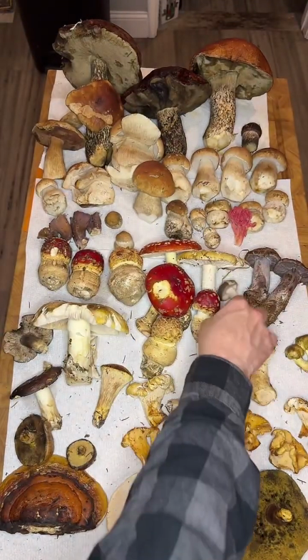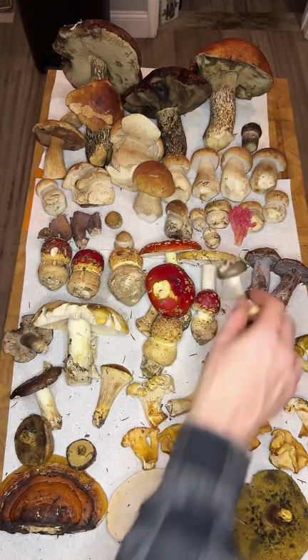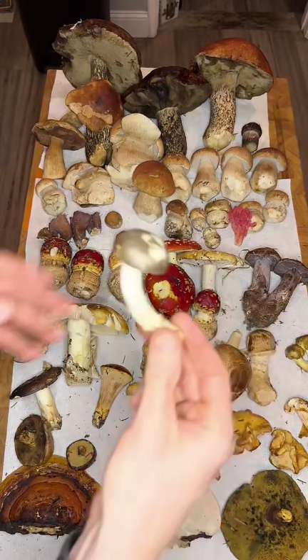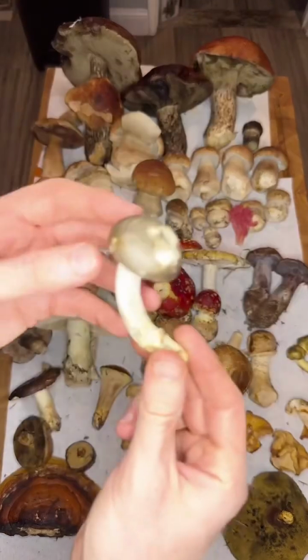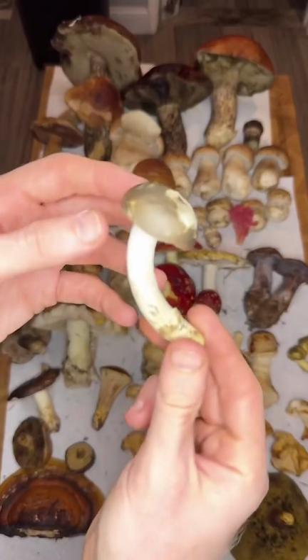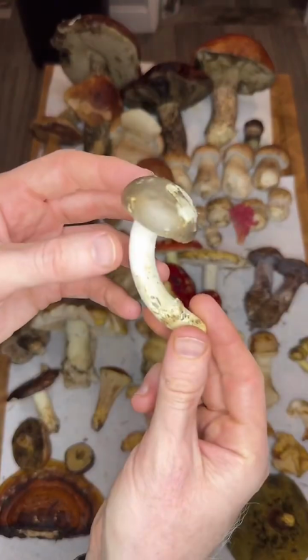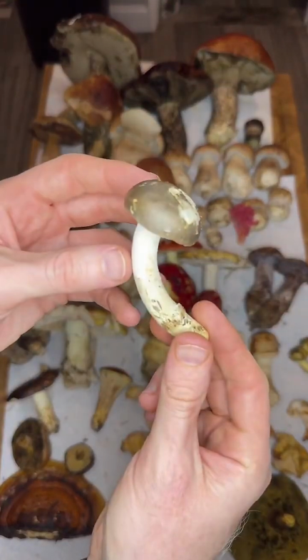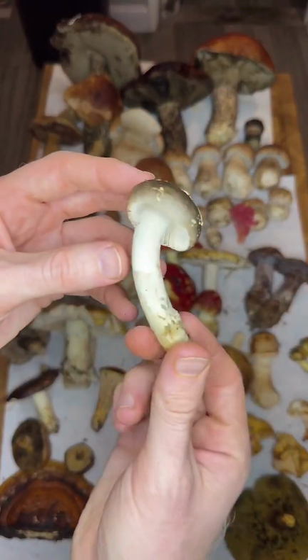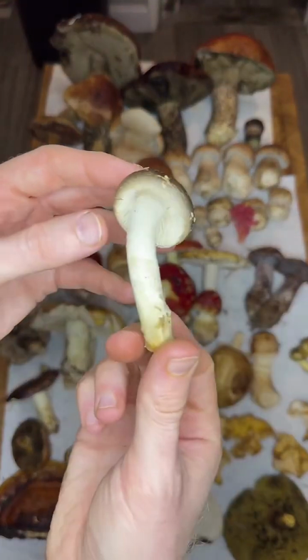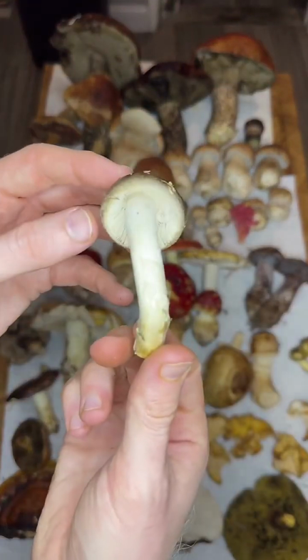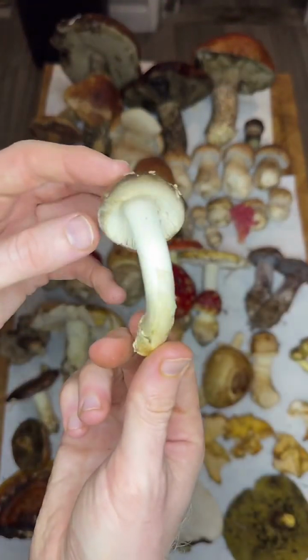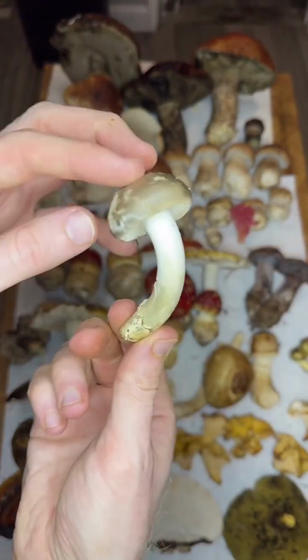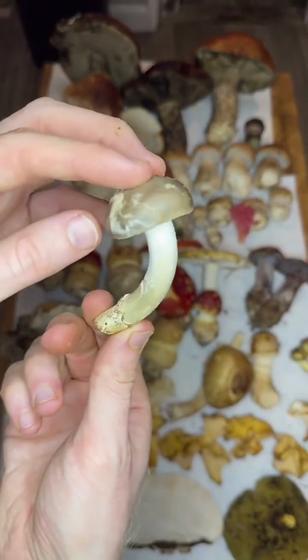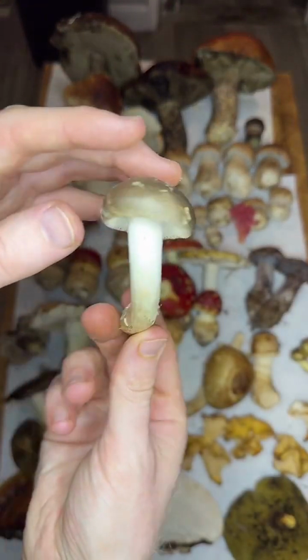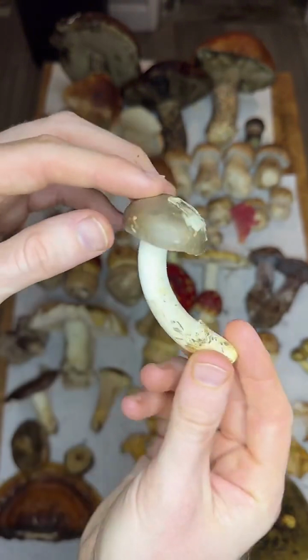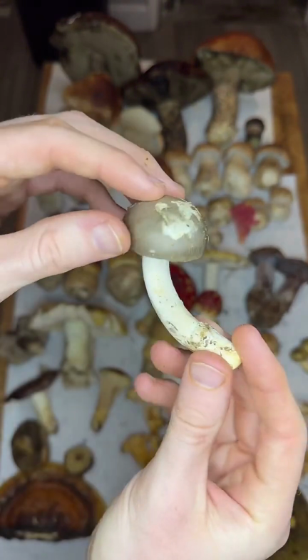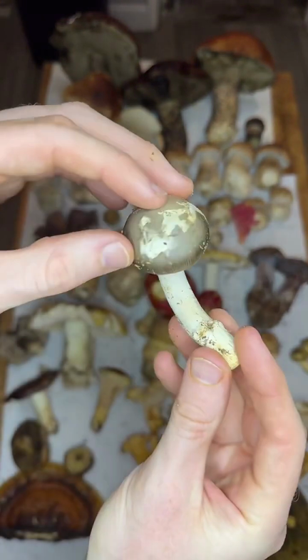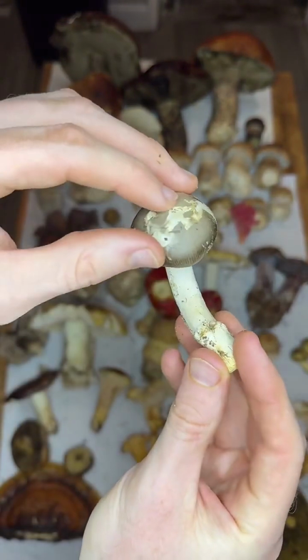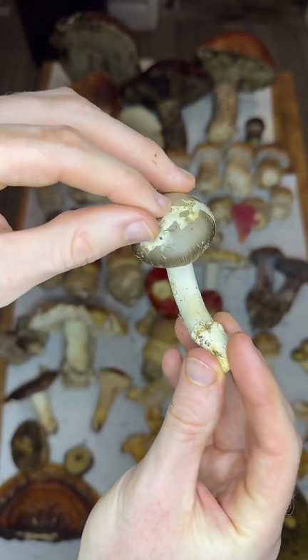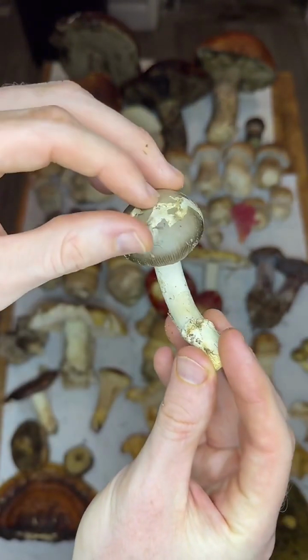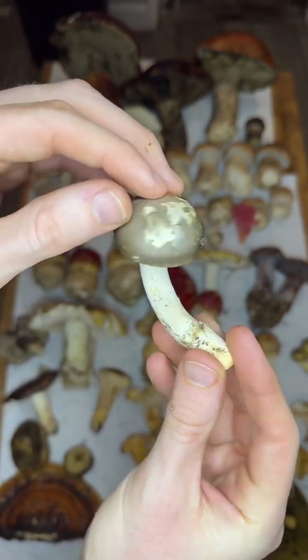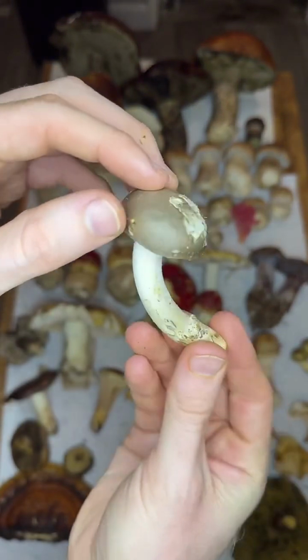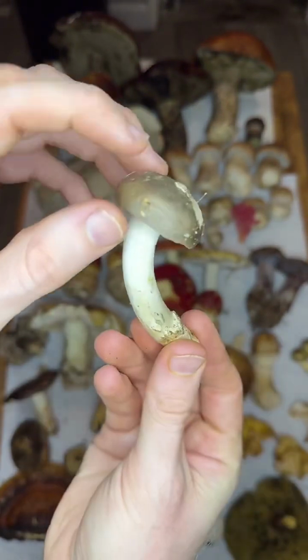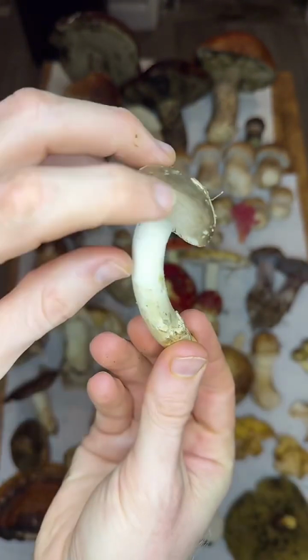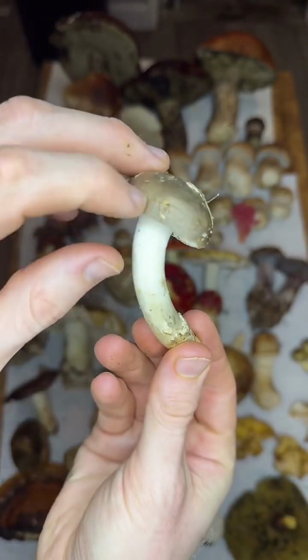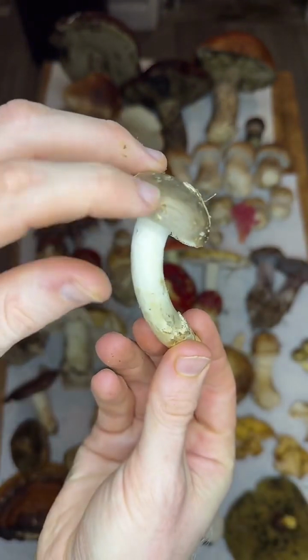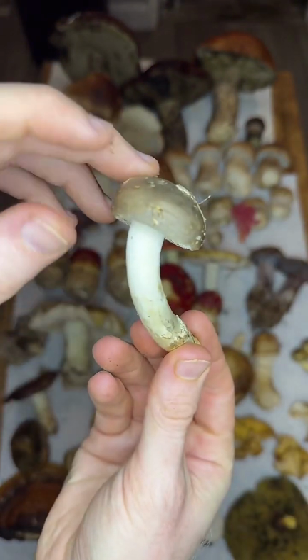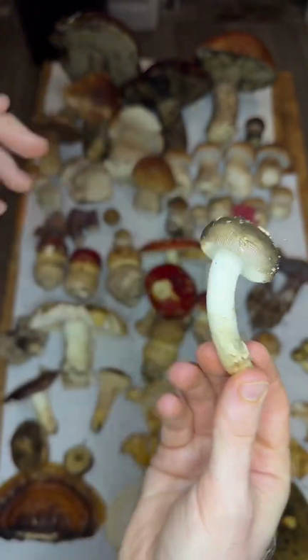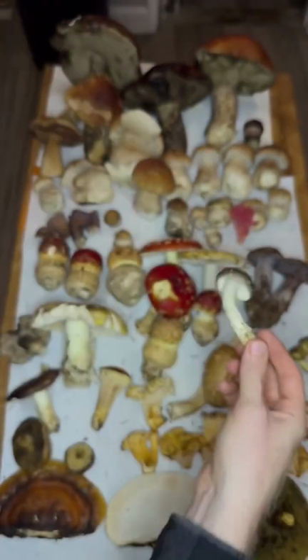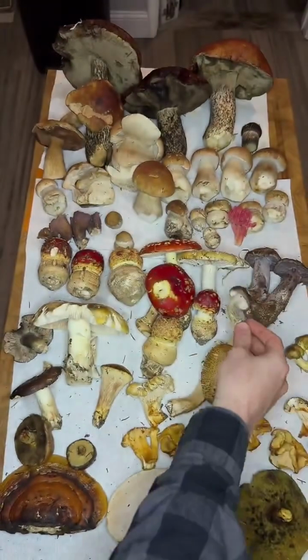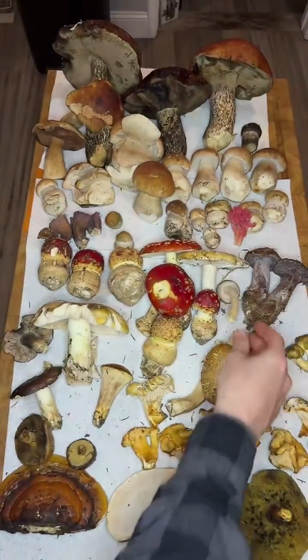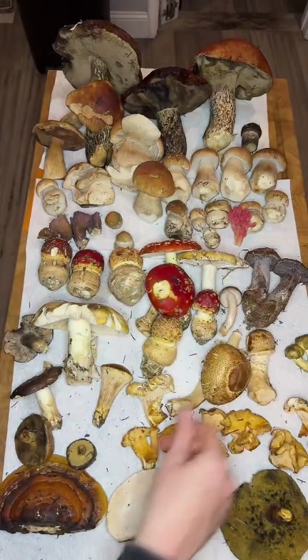We have another similar Grisette Amanita. This one is also edible, but it has a thick white skull cap and those striations on the edge of the cap.